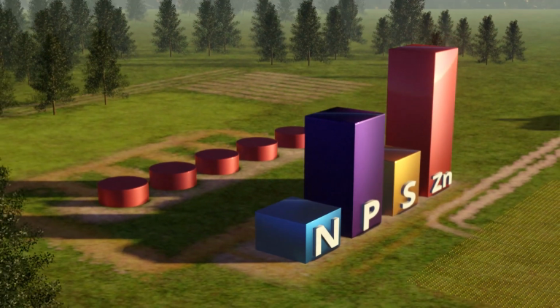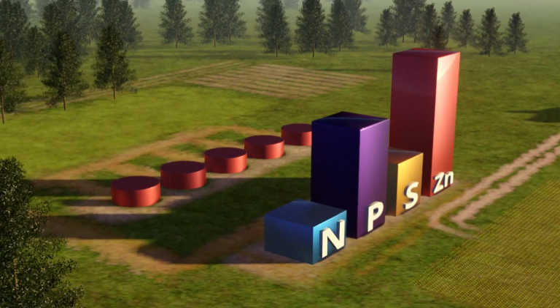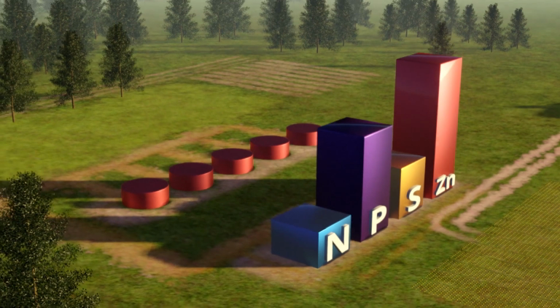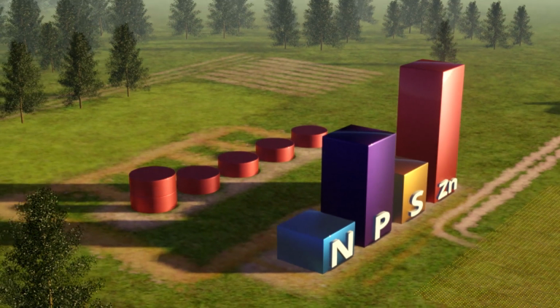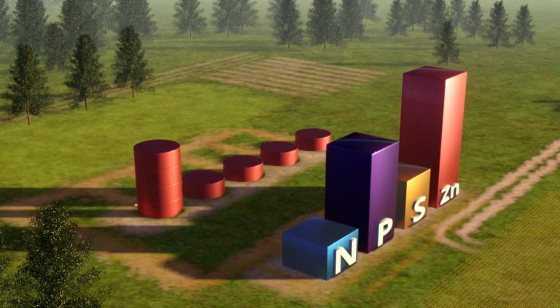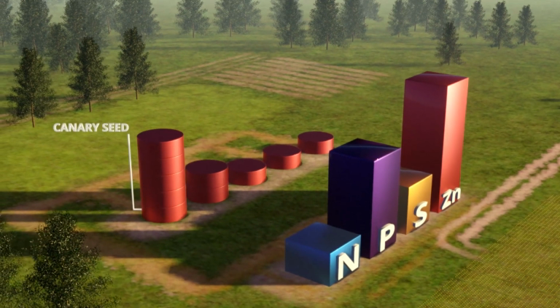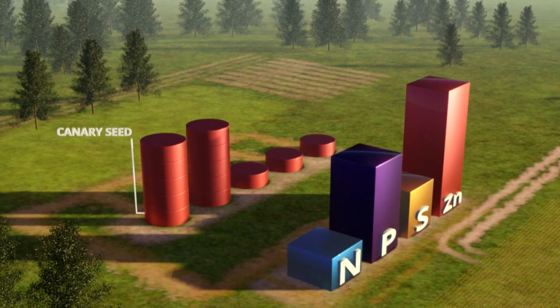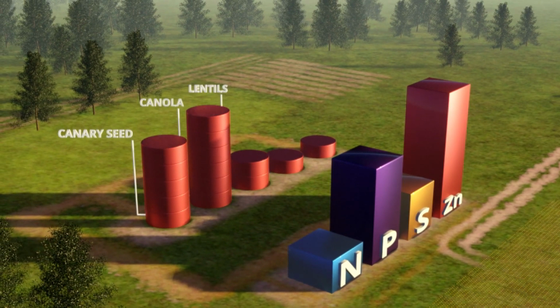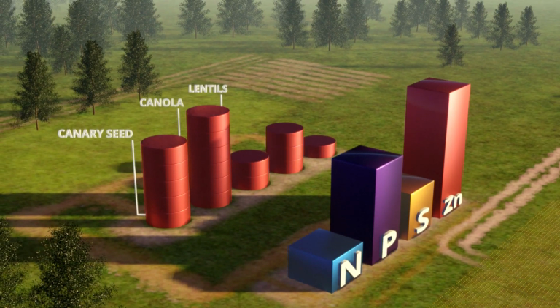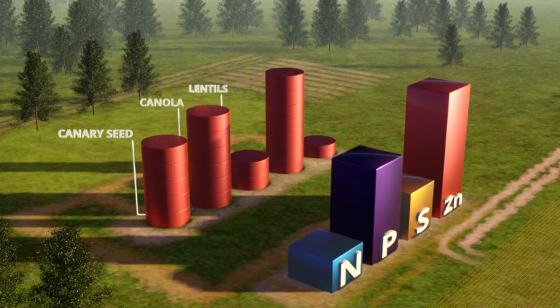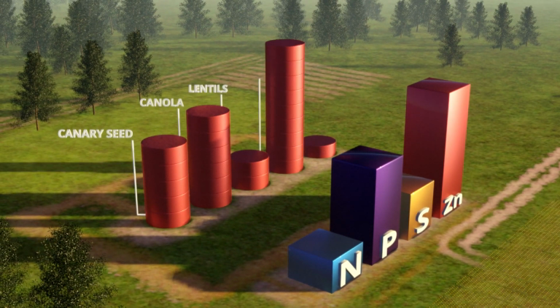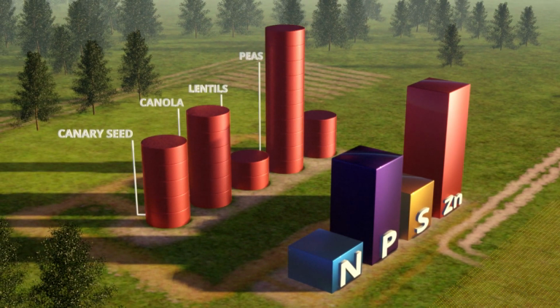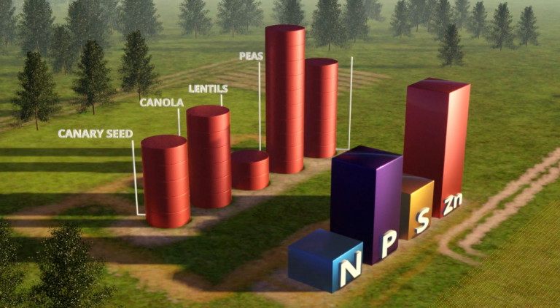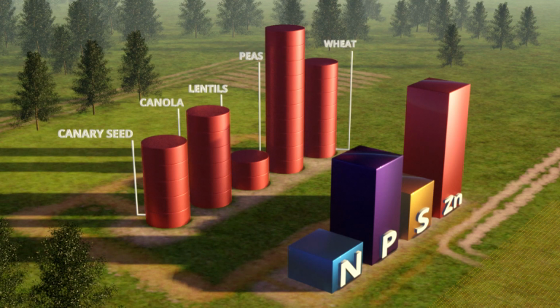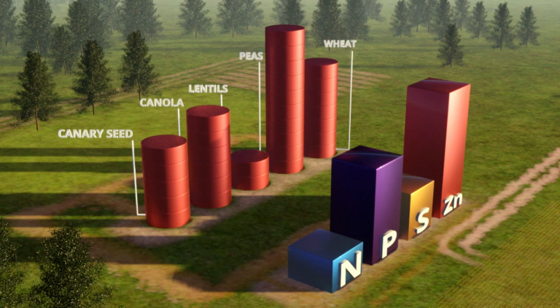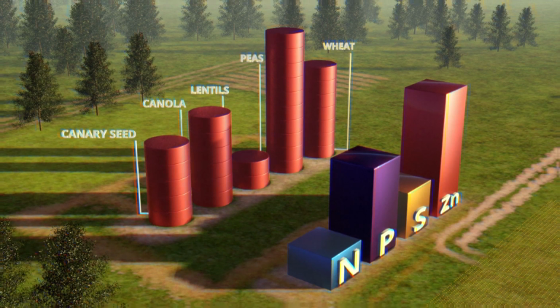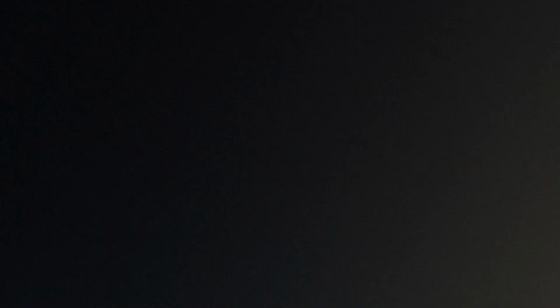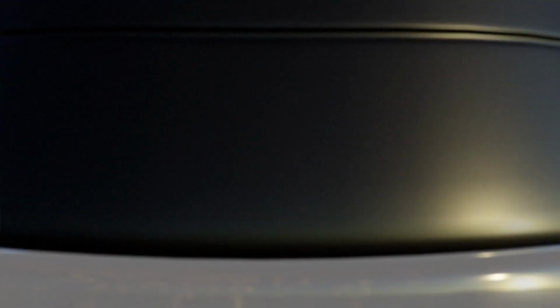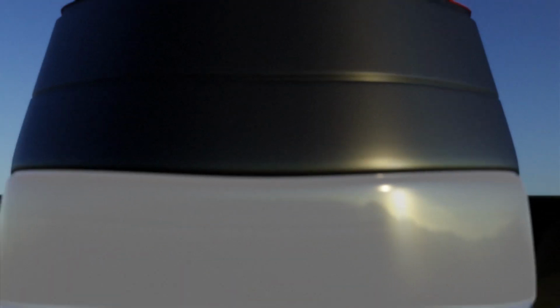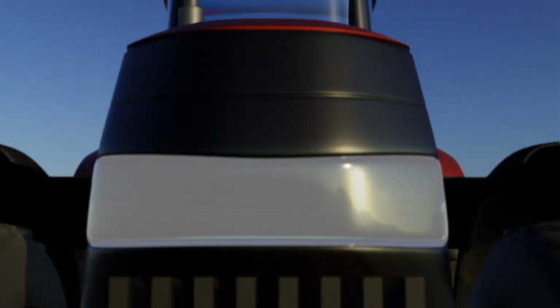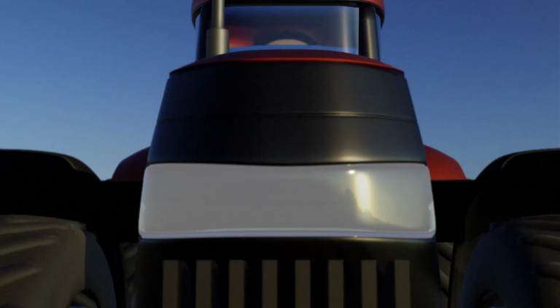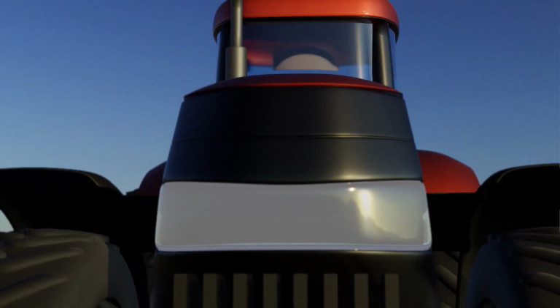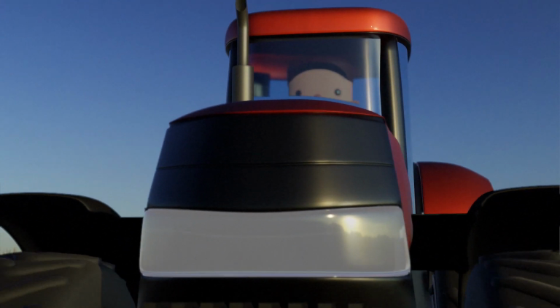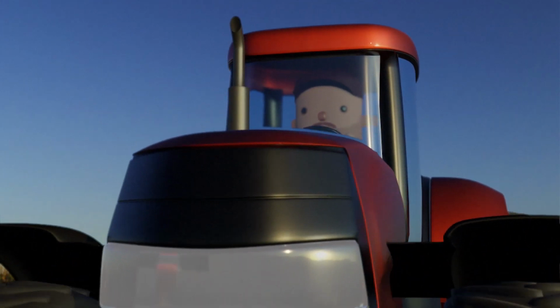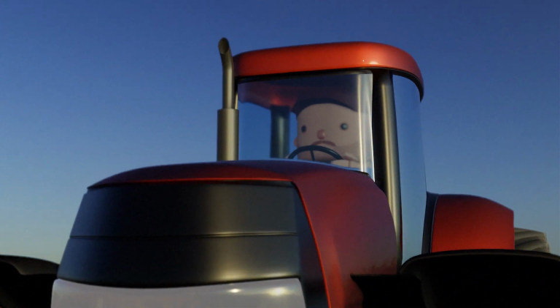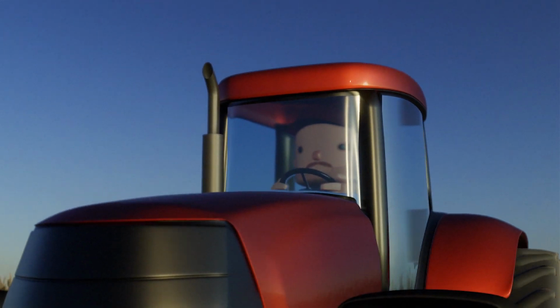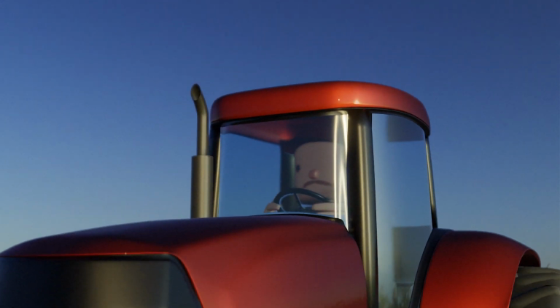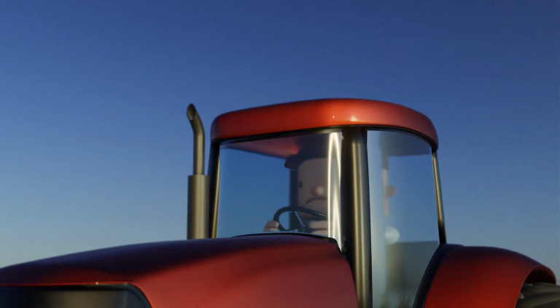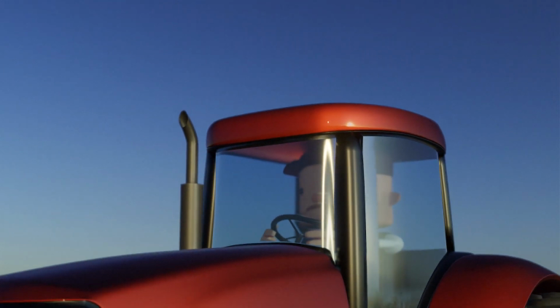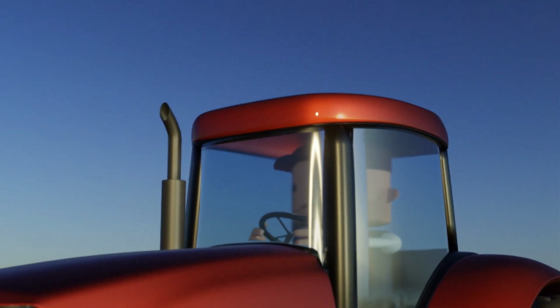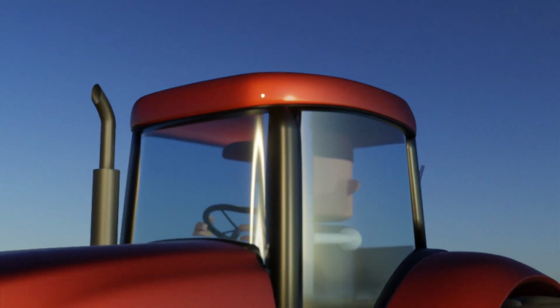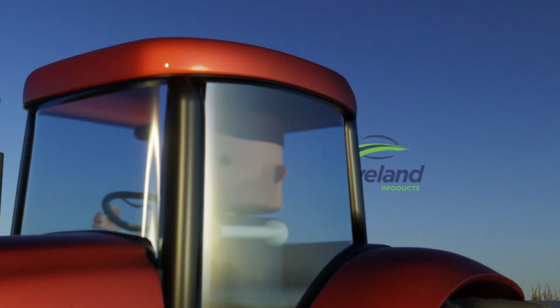What does this all mean to you? It means you can rest easy knowing your yield is optimized and the investment you made in fertilizer made a difference. Visit your Nutrien Ag Solutions retail to have Atlas XC applied to your fertilizer blends.